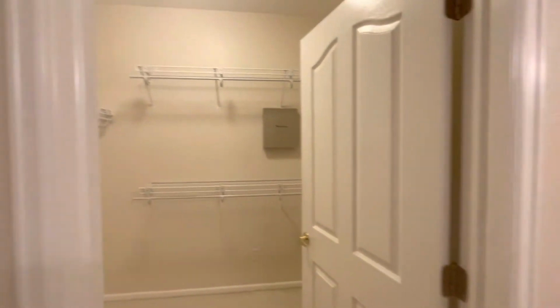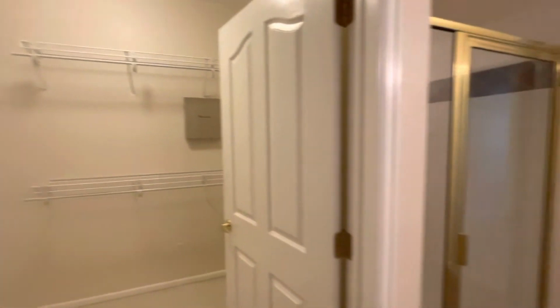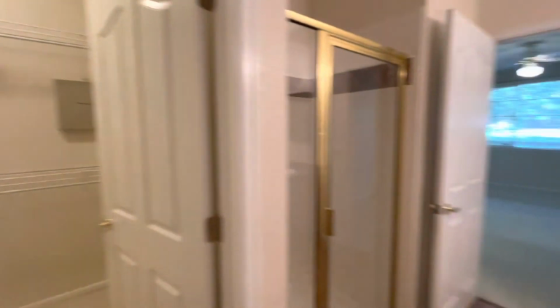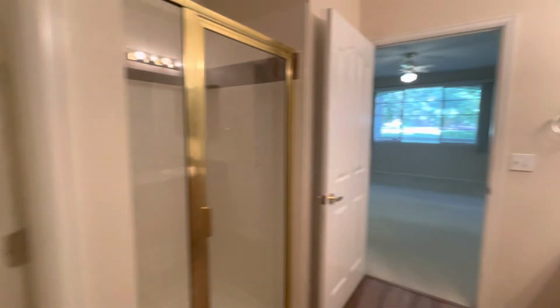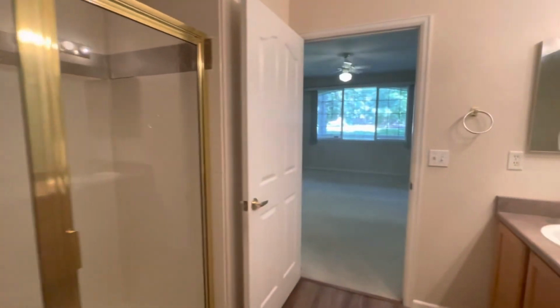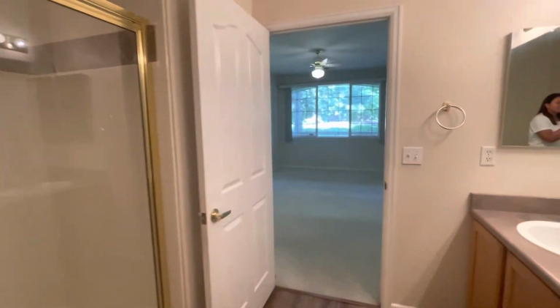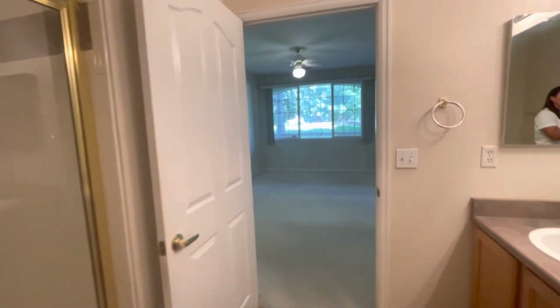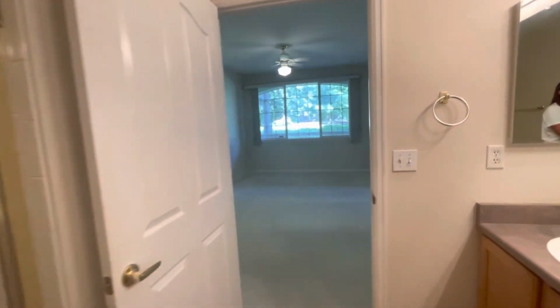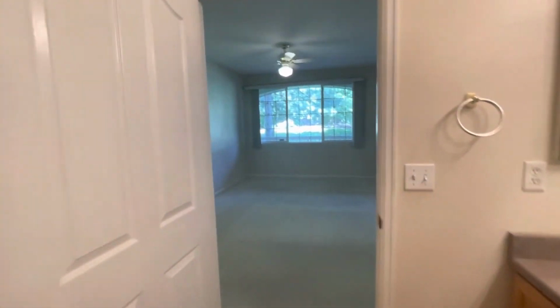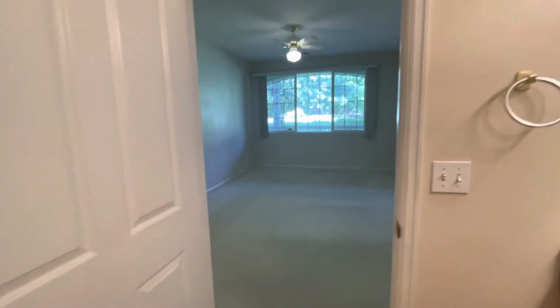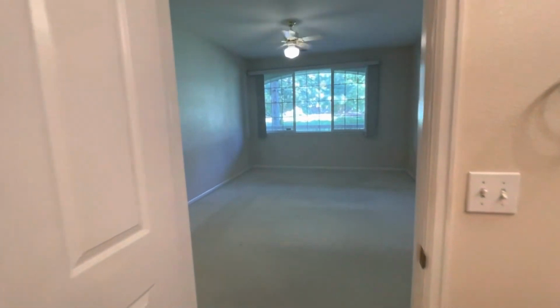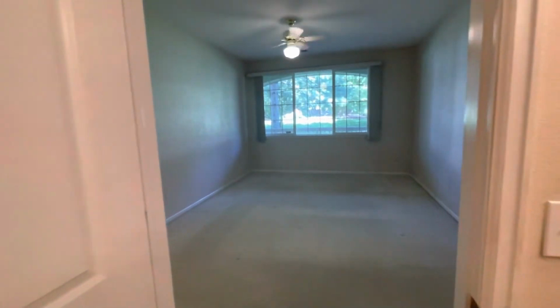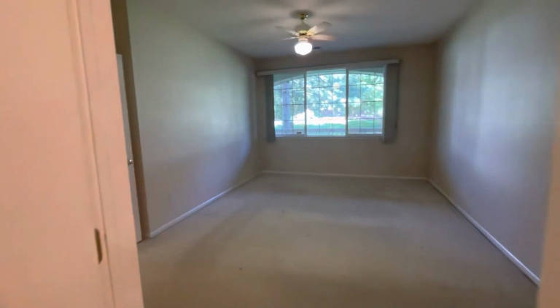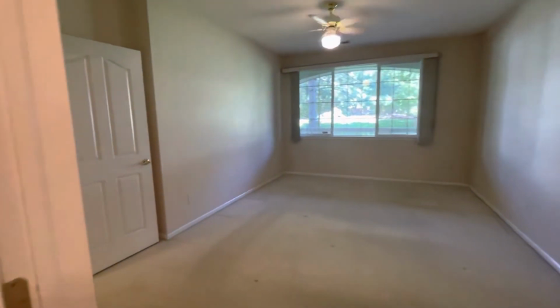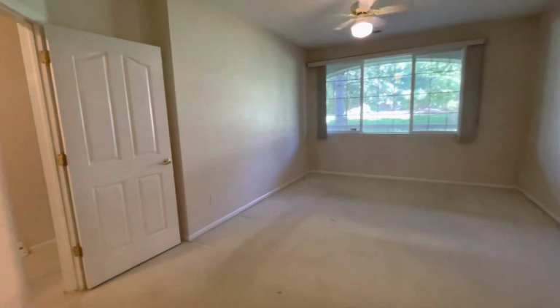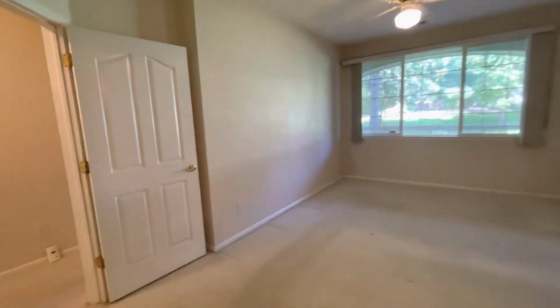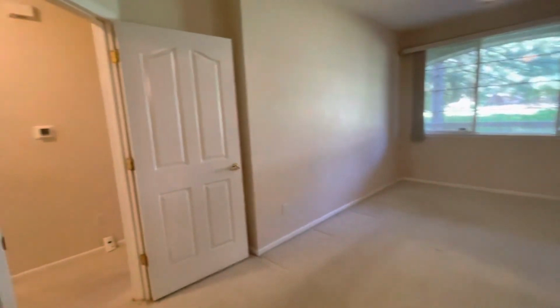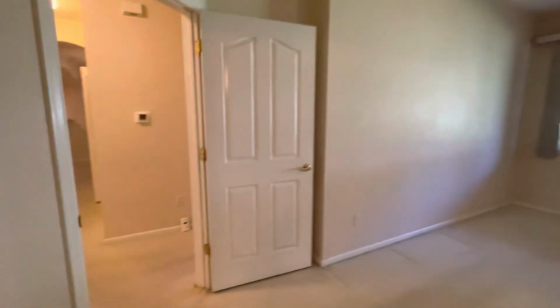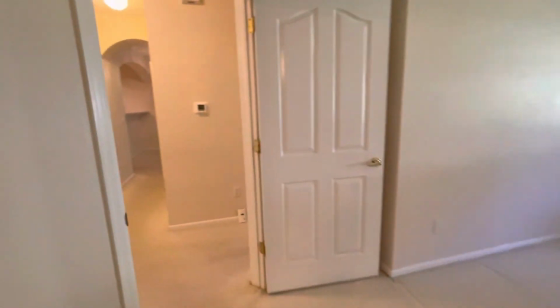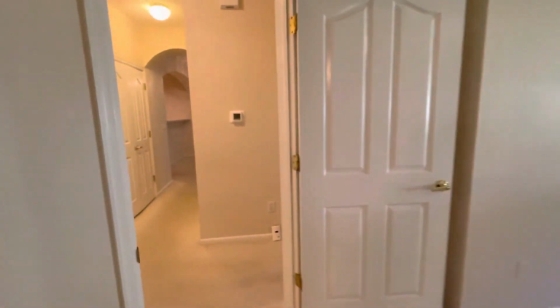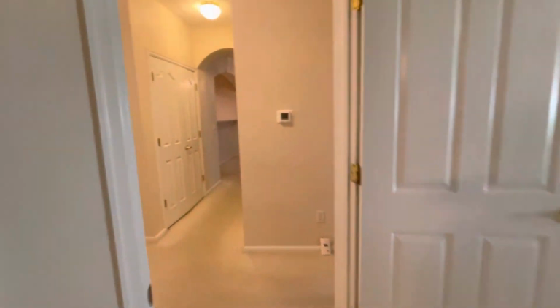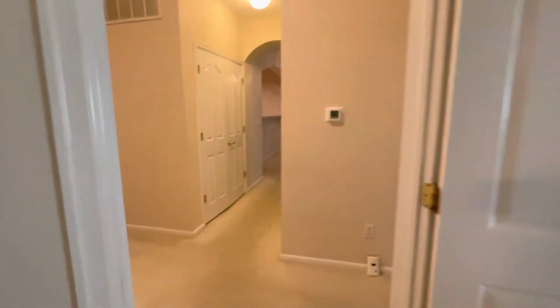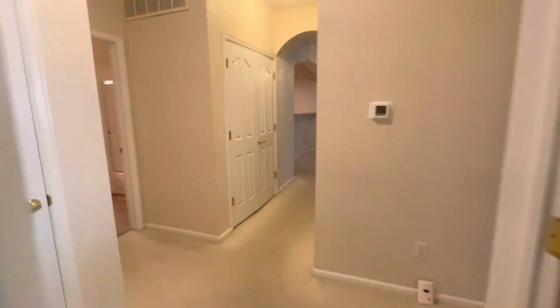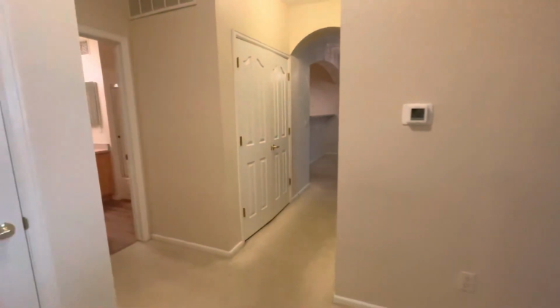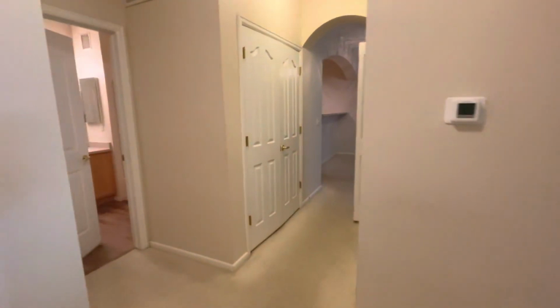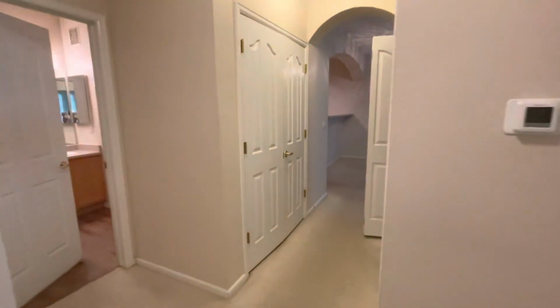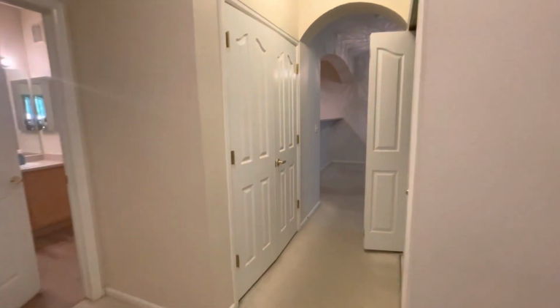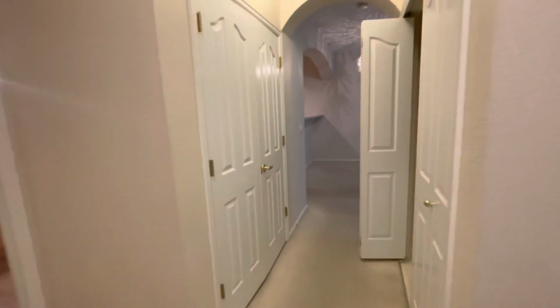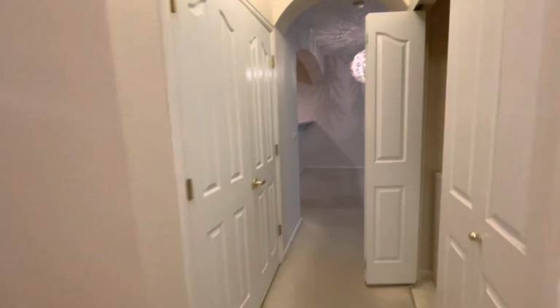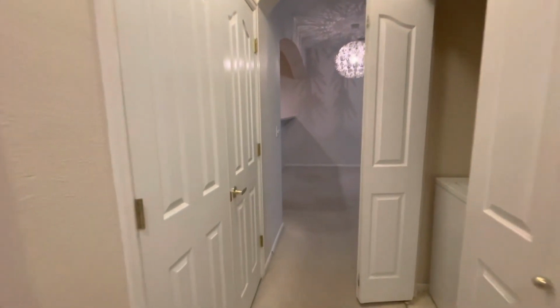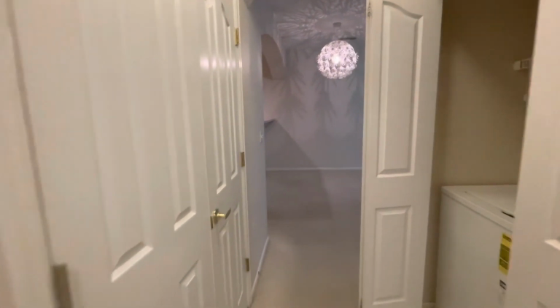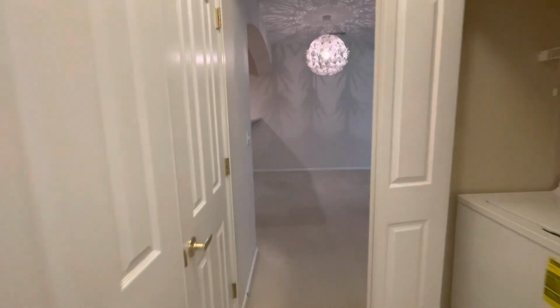If you'd like to know more information on this home, please reach out to us at pmimilehigh.com, or you can contact us at 303-750-7070. Thanks!